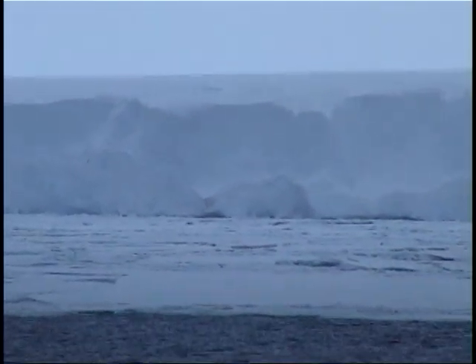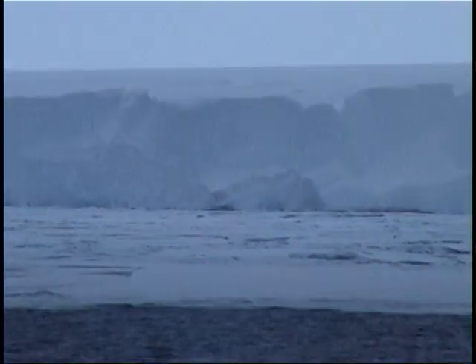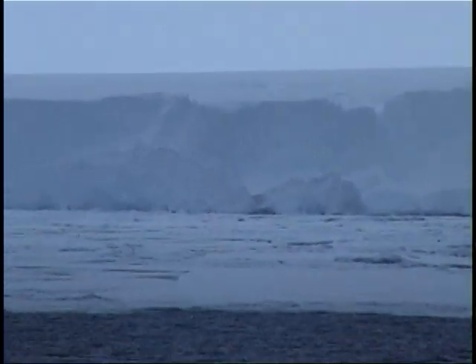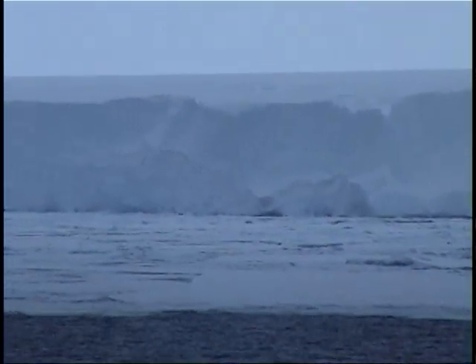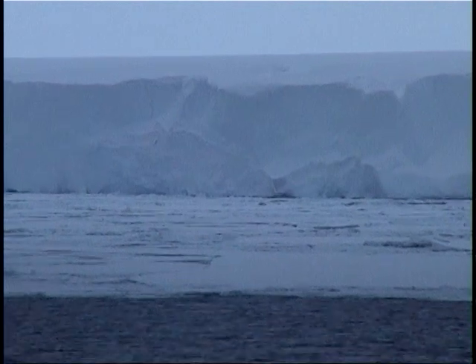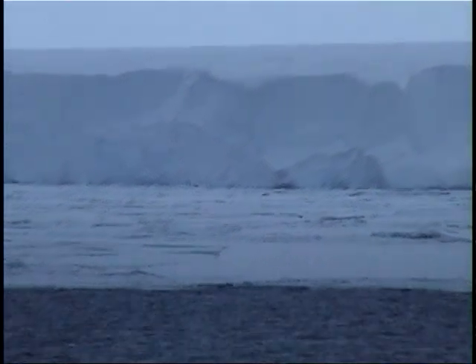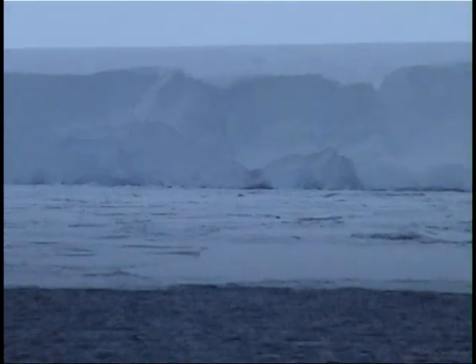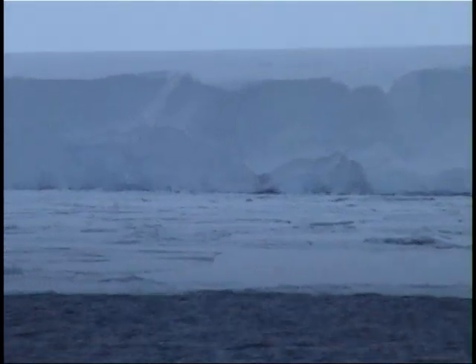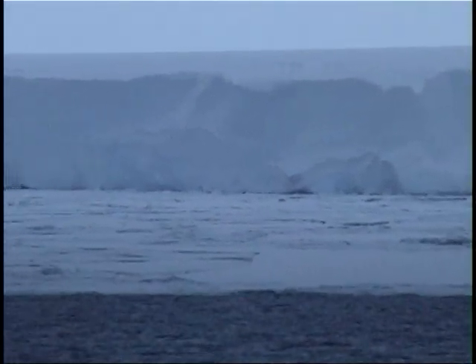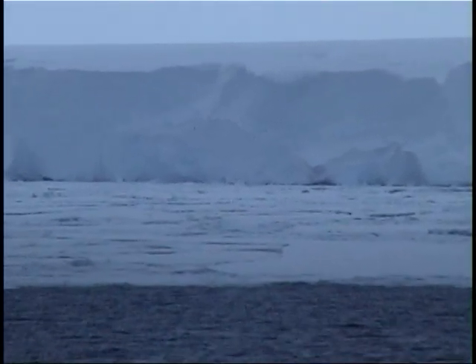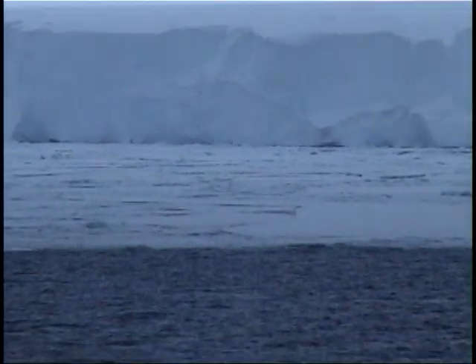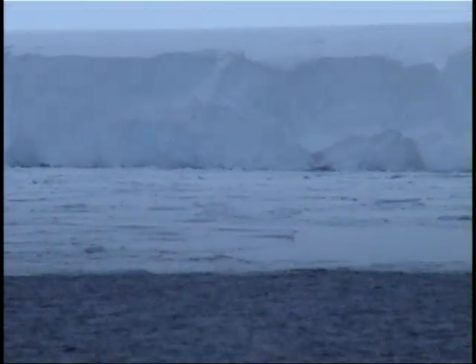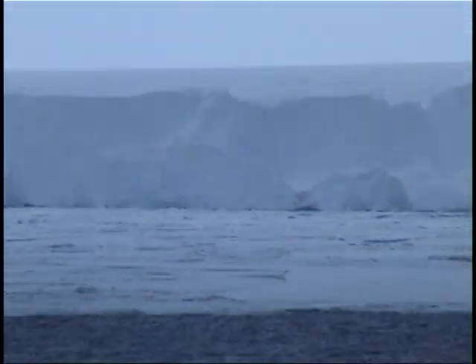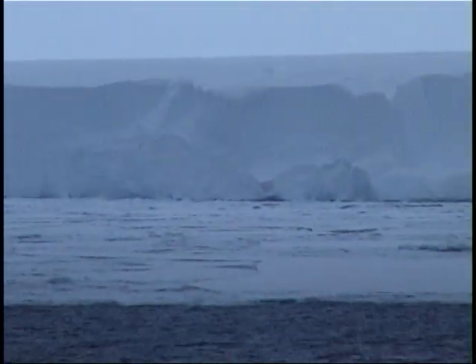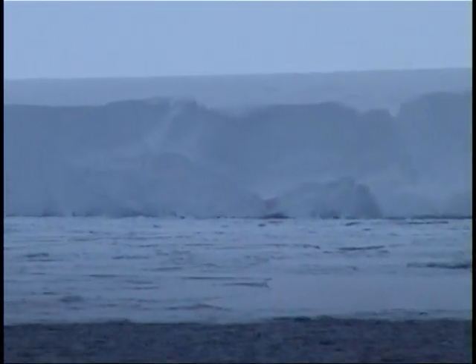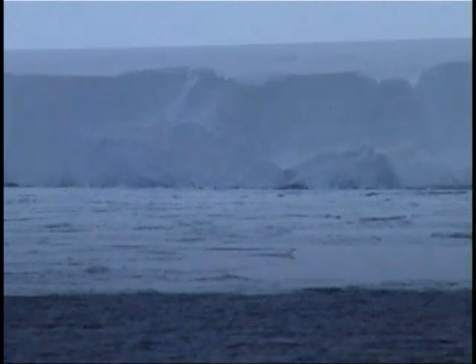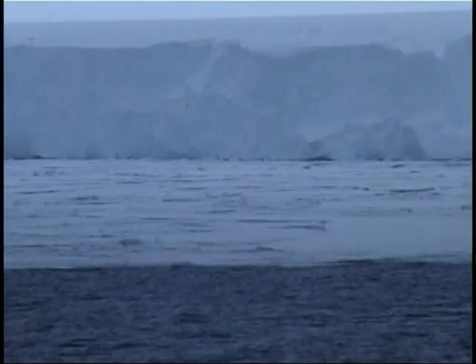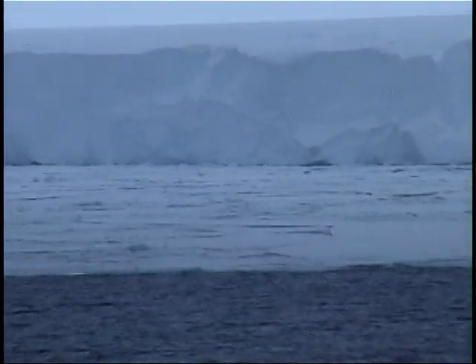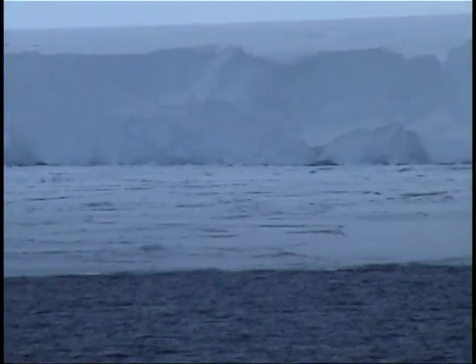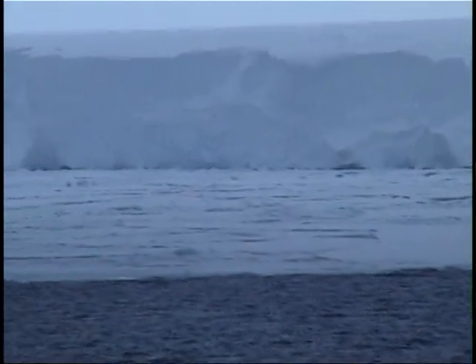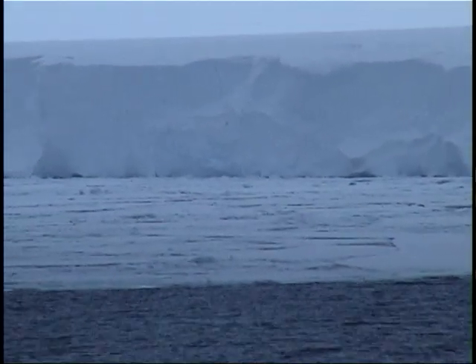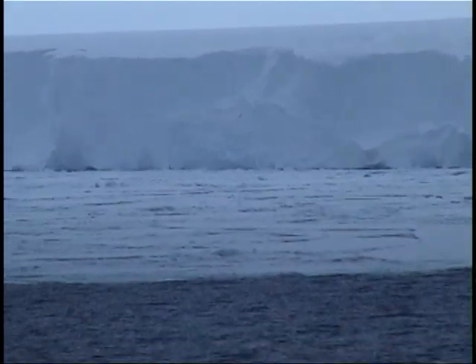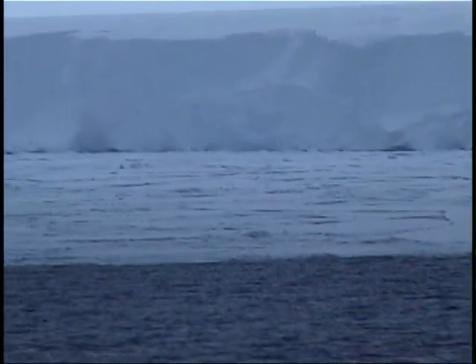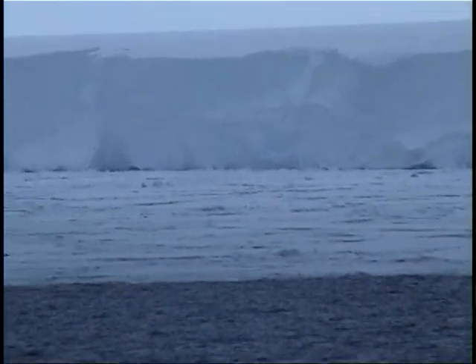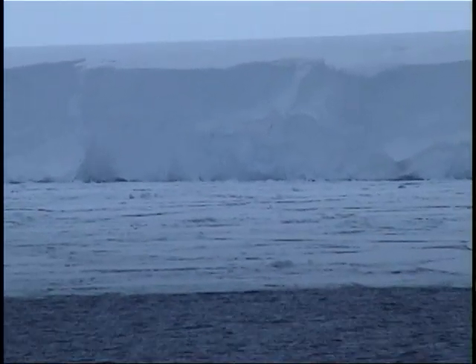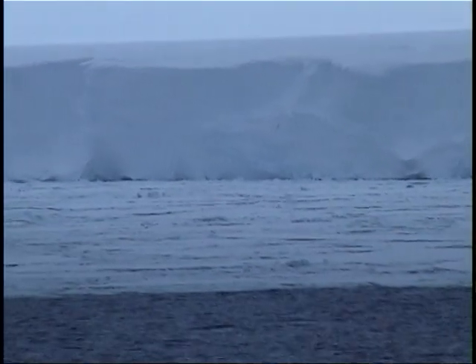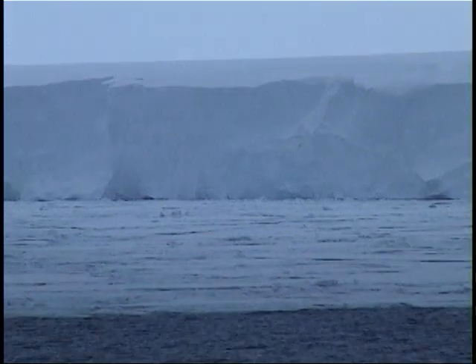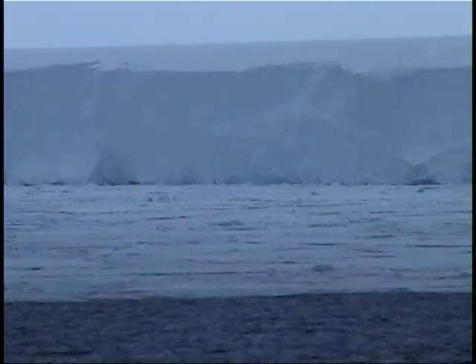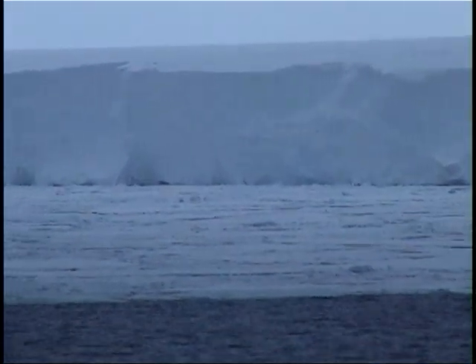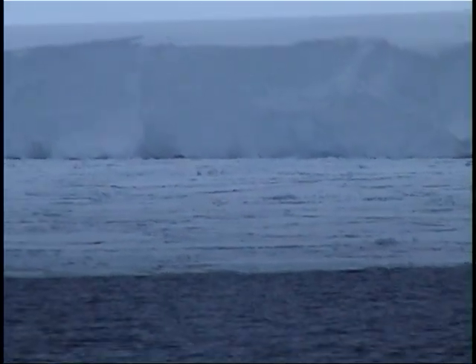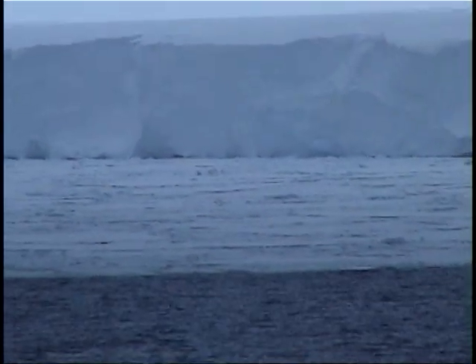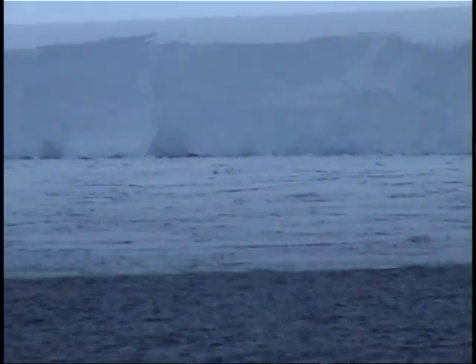We are sailing in an area where the B-15 iceberg broke off. Looking at the chart now, we are sailing over land — sailing in the ice shelf. There was ice here until March last year.